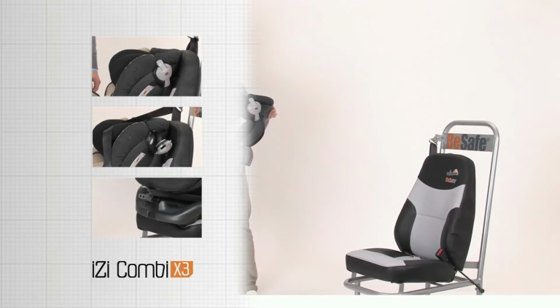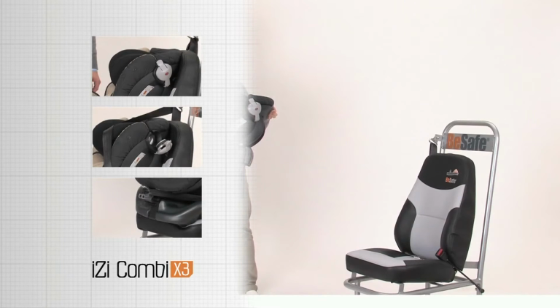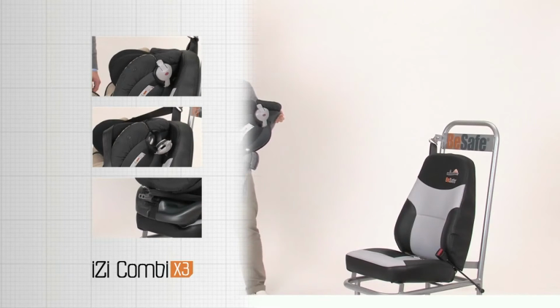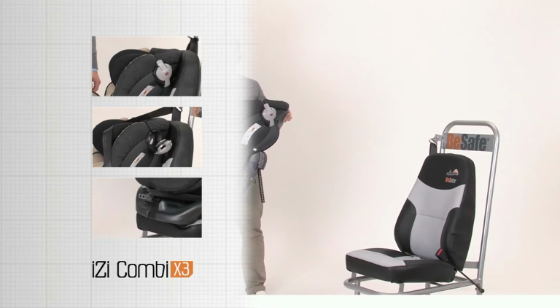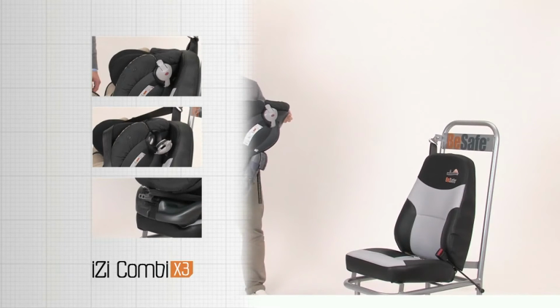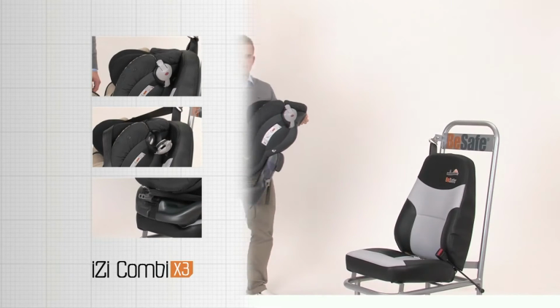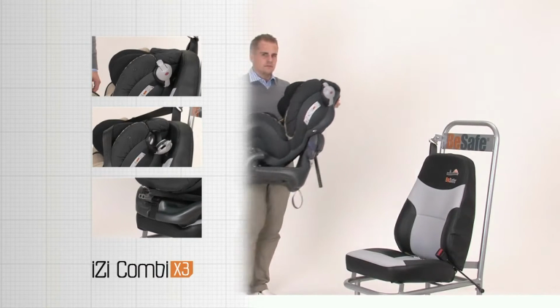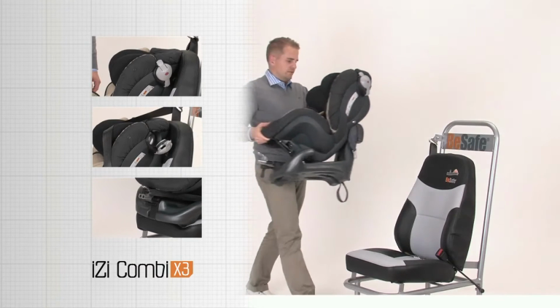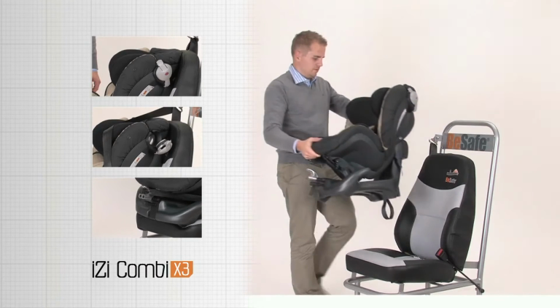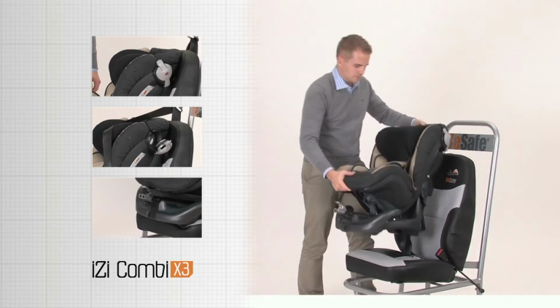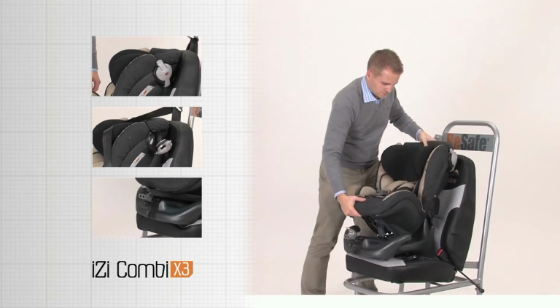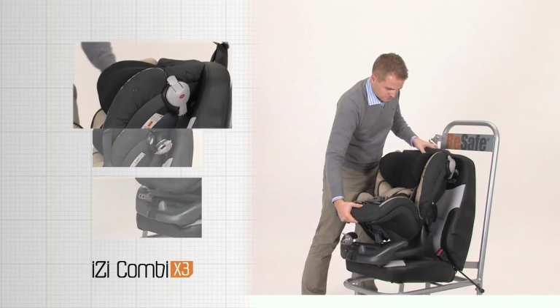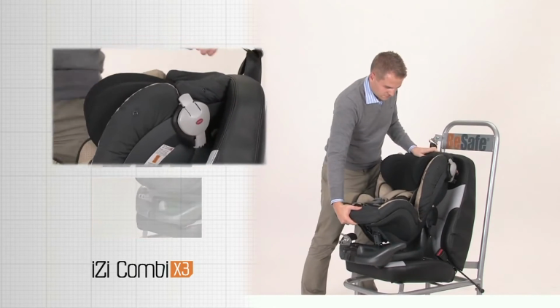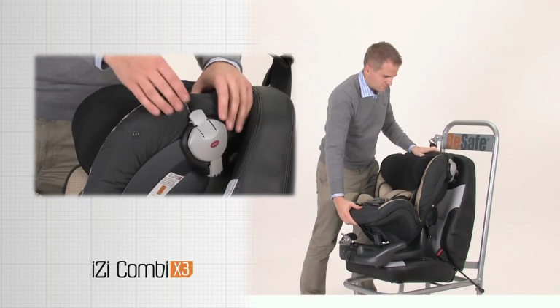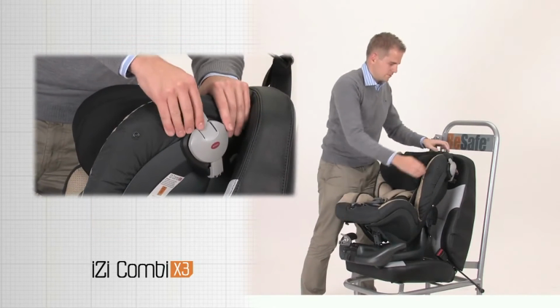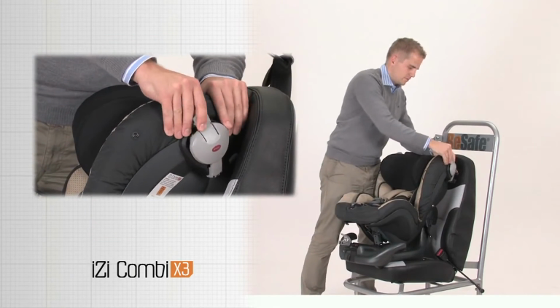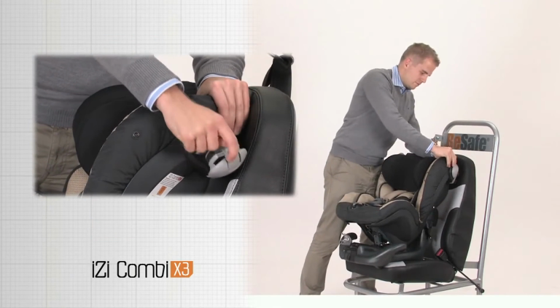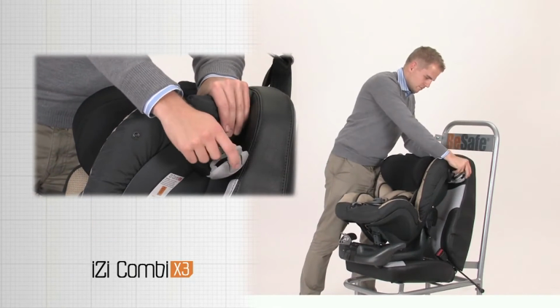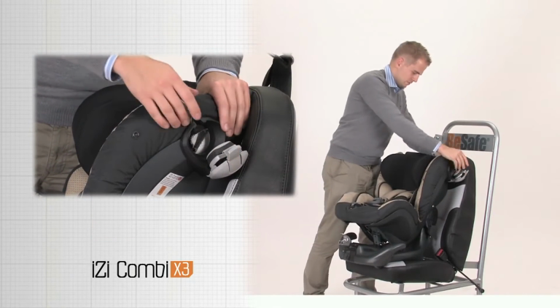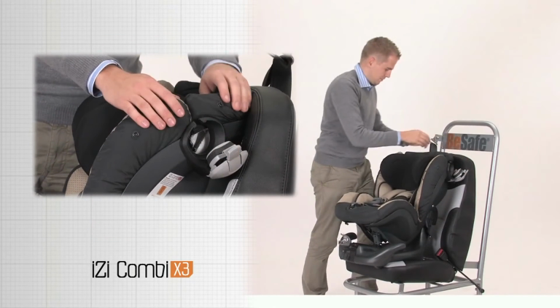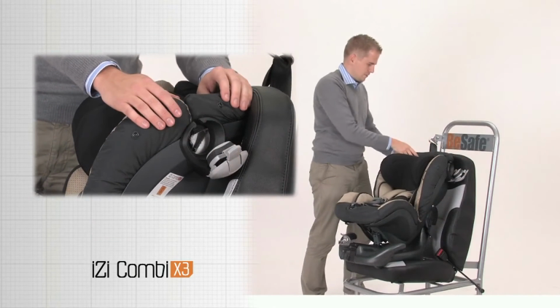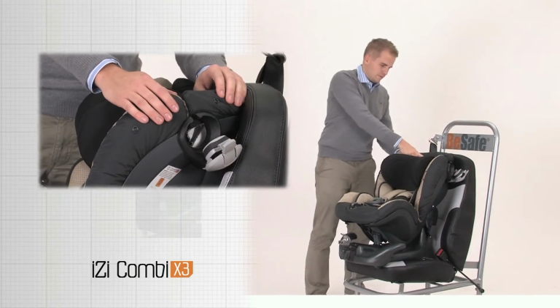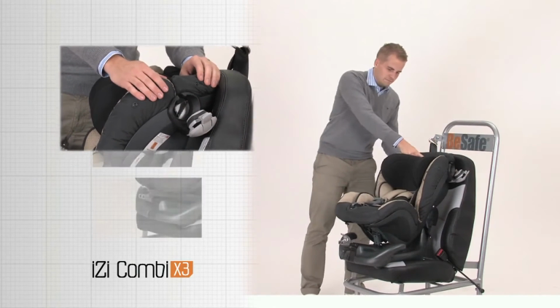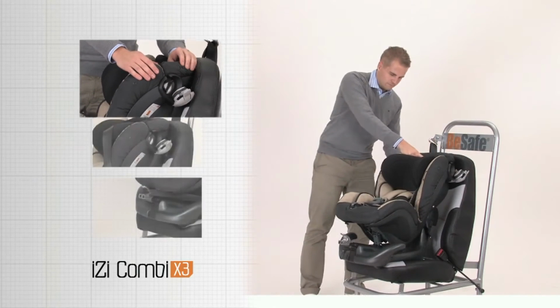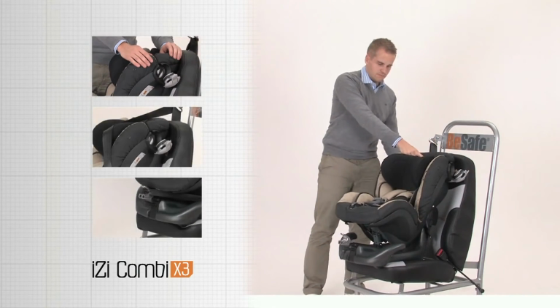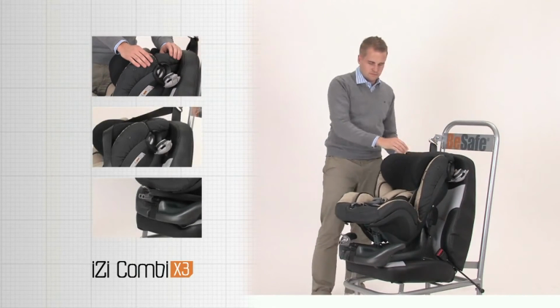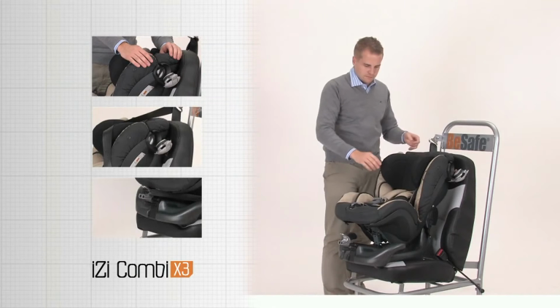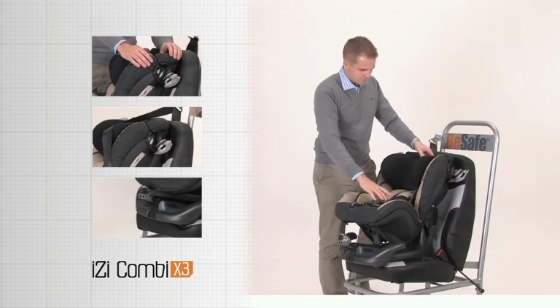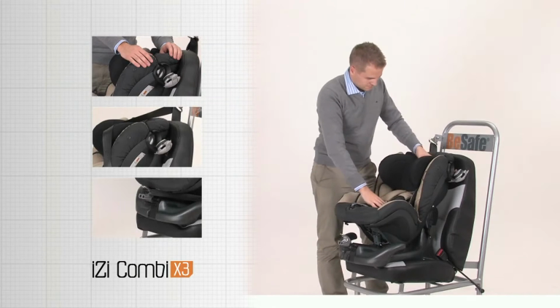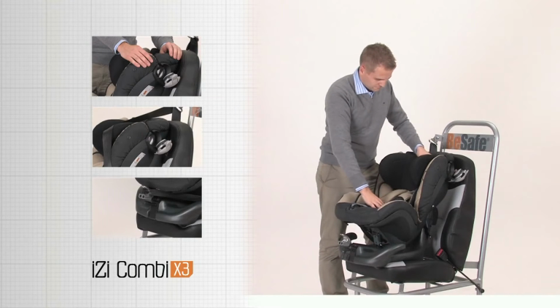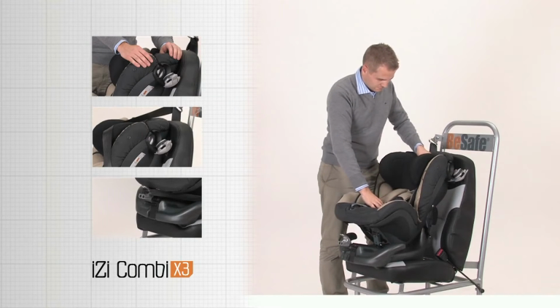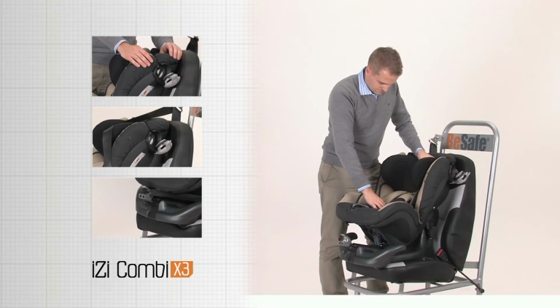Put the child seat on the seat of the vehicle. Unlock the belt clamps. Release the release handle at the back of the headrest and push the headrest down.